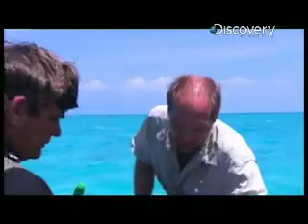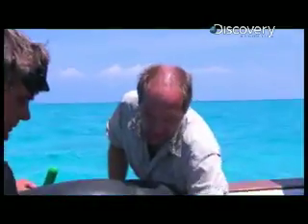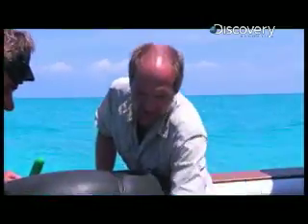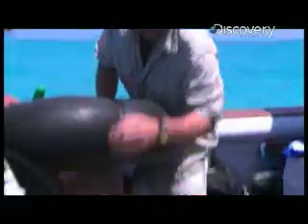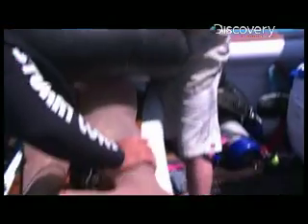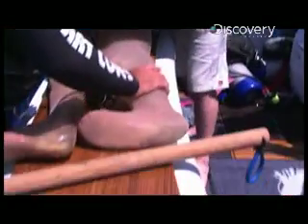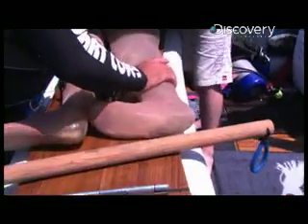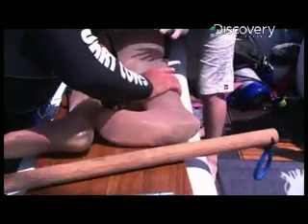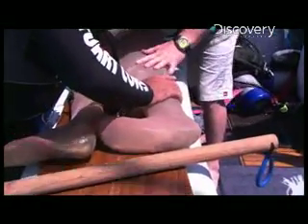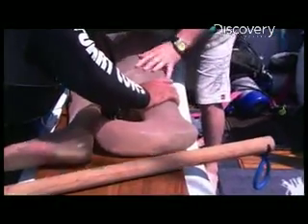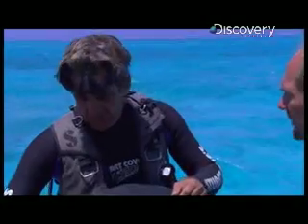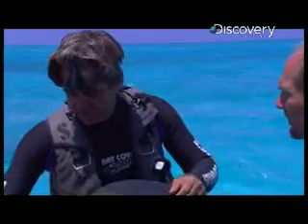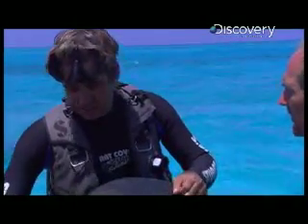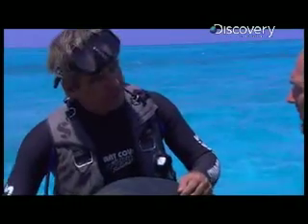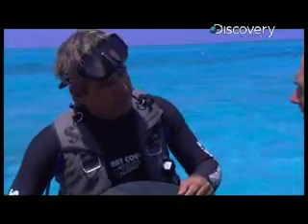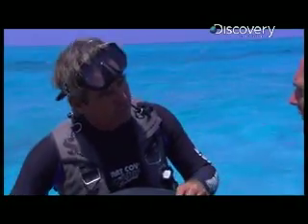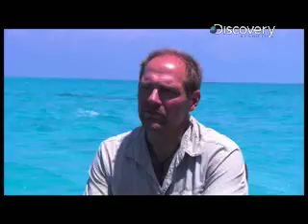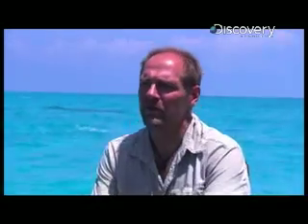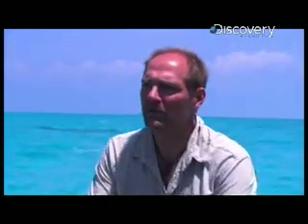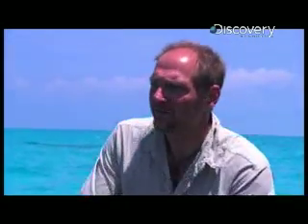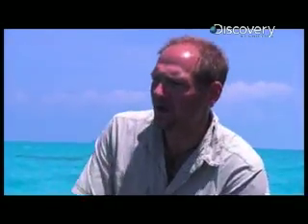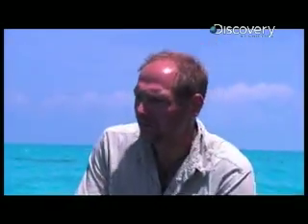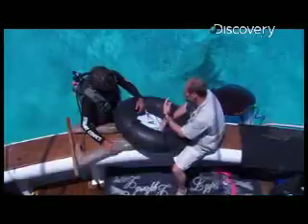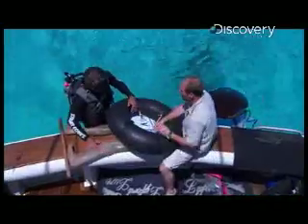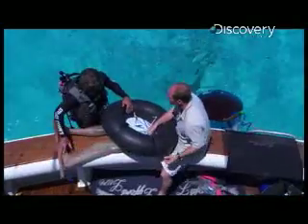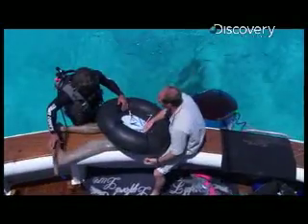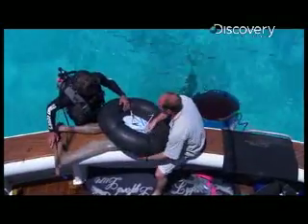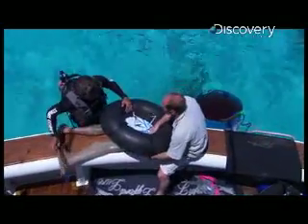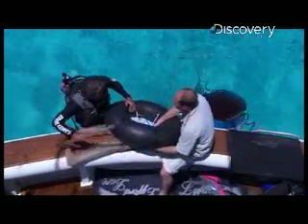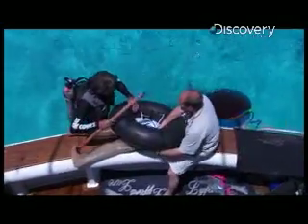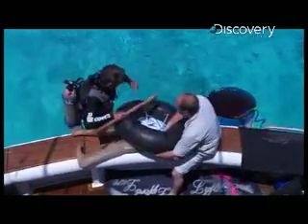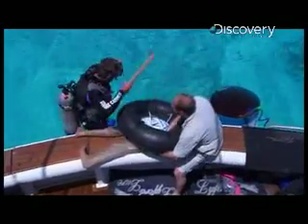Do you think they'll be fooled by a set of Hollywood special effects legs? They could mistake these for a food source. Why don't you hop in and then I'll throw the legs in after you. Let's do it.